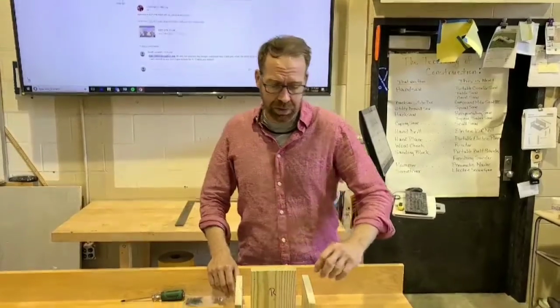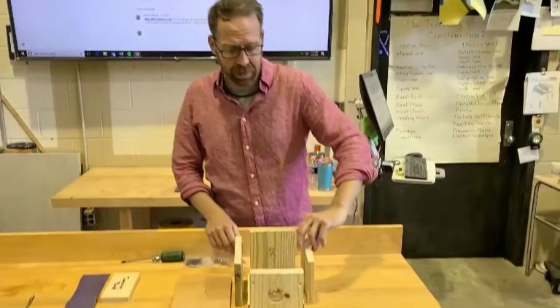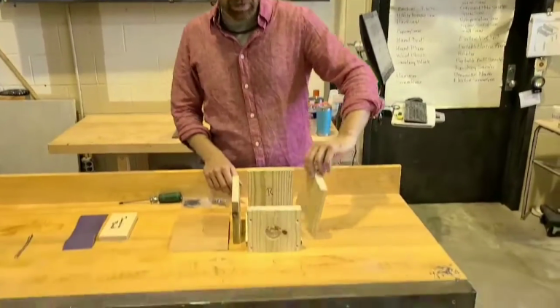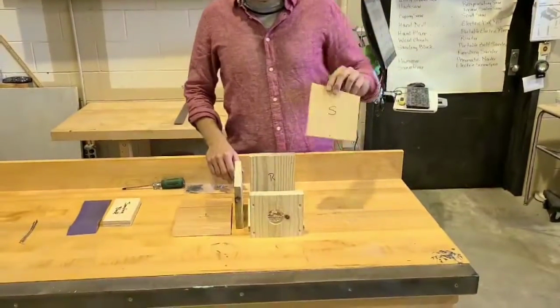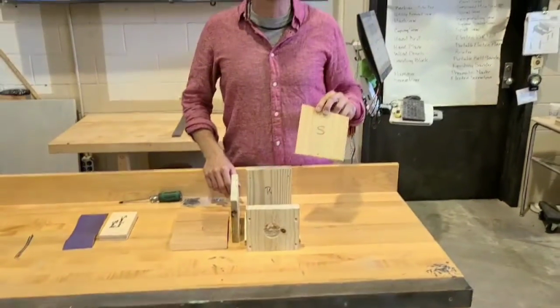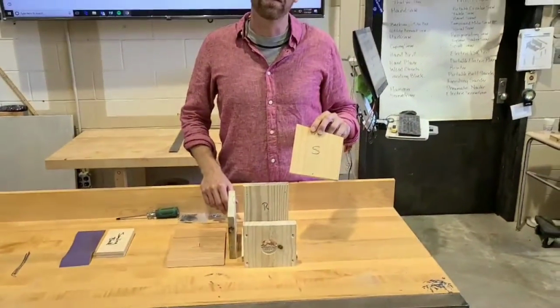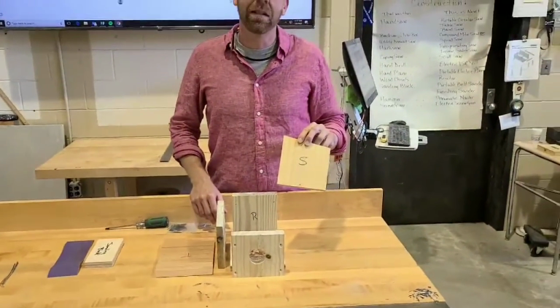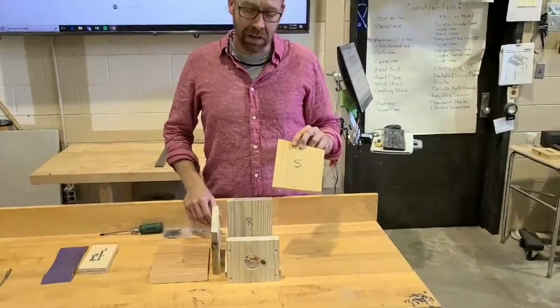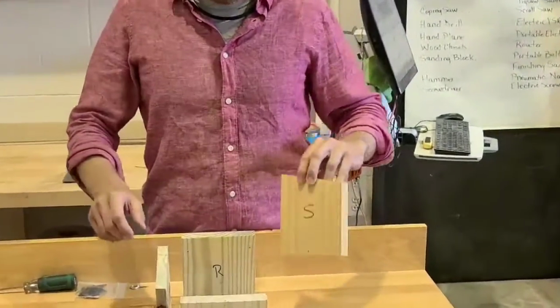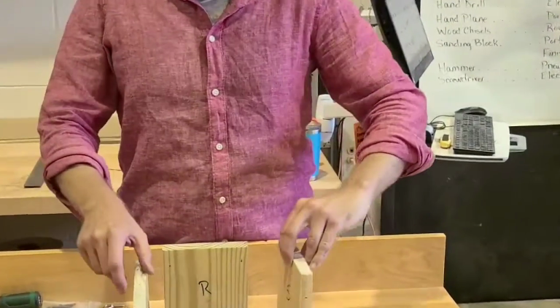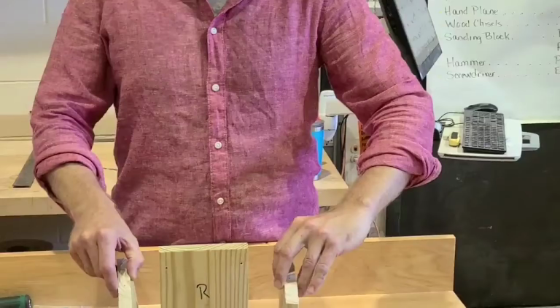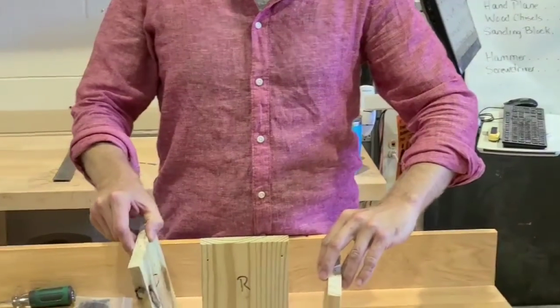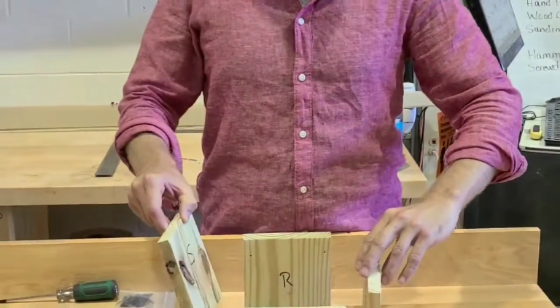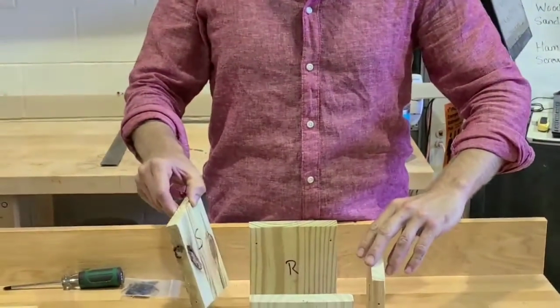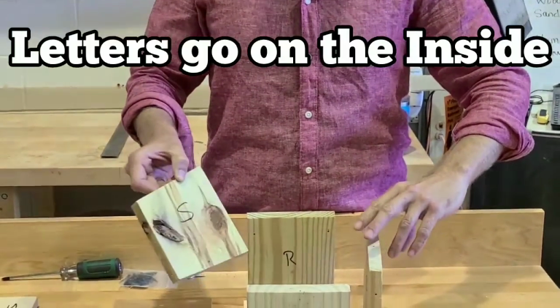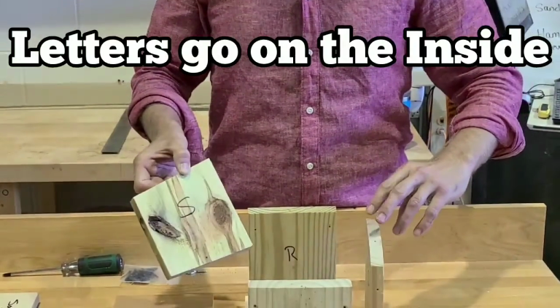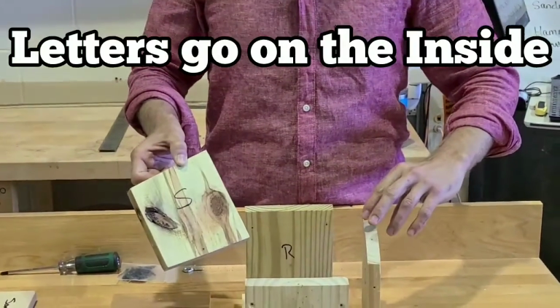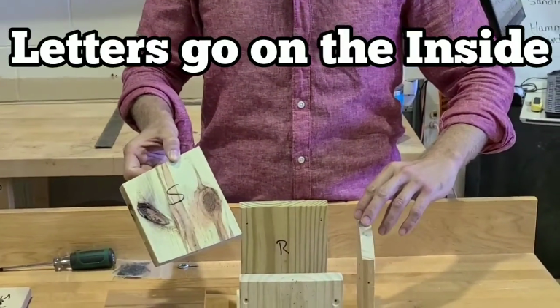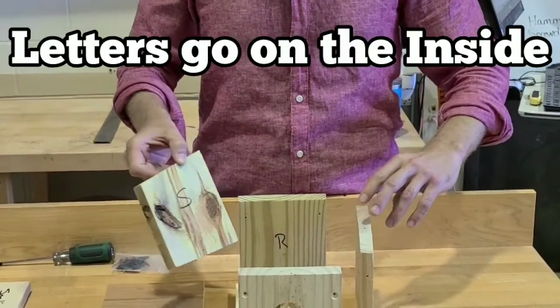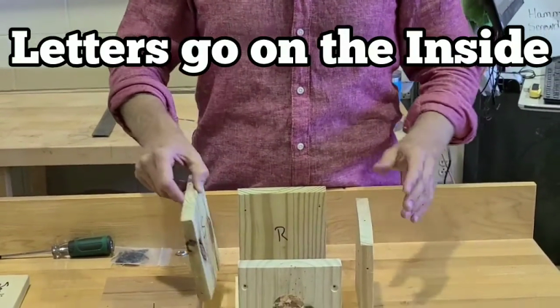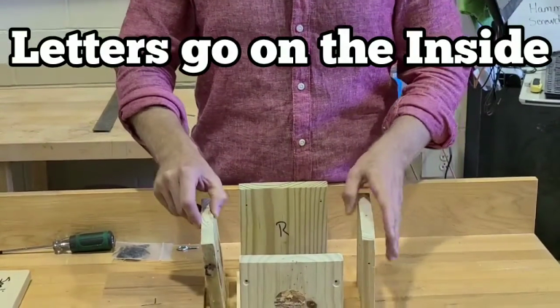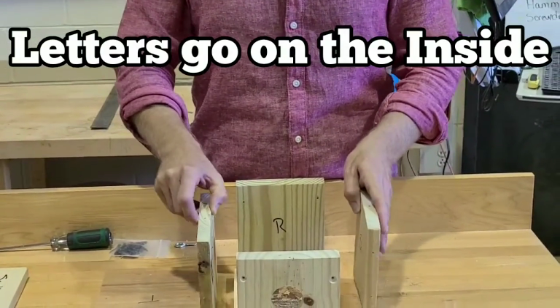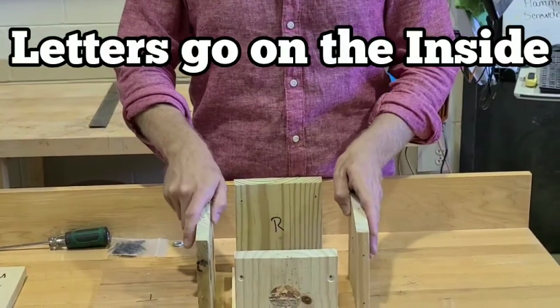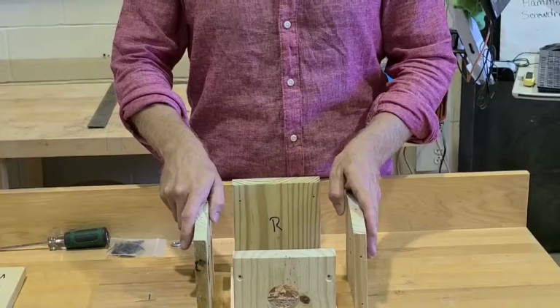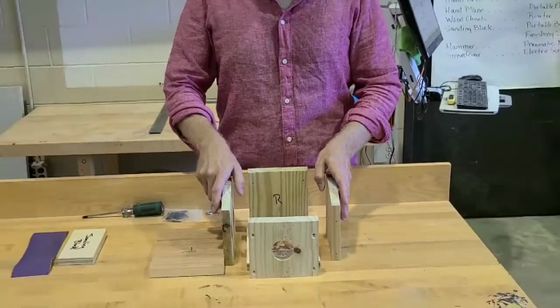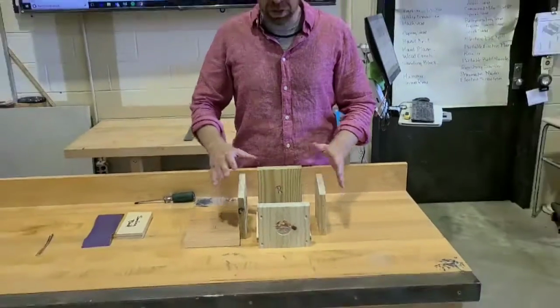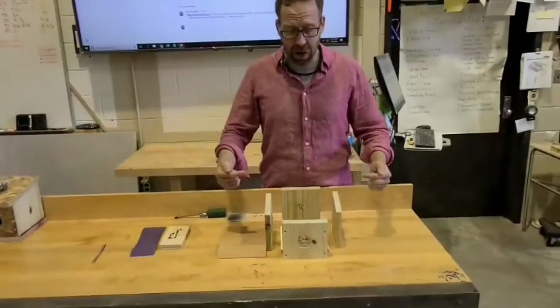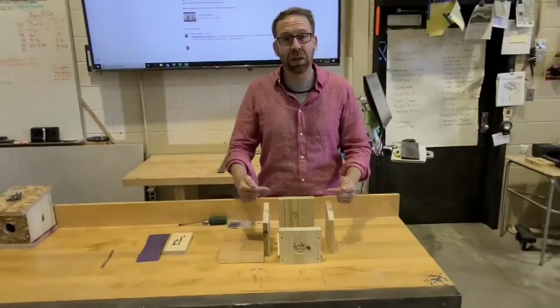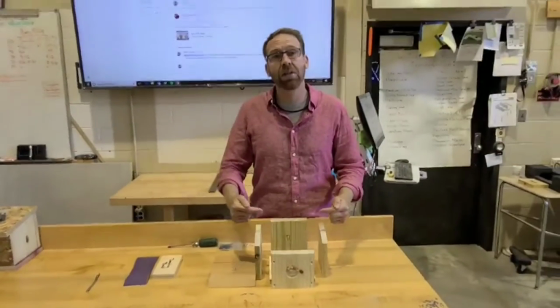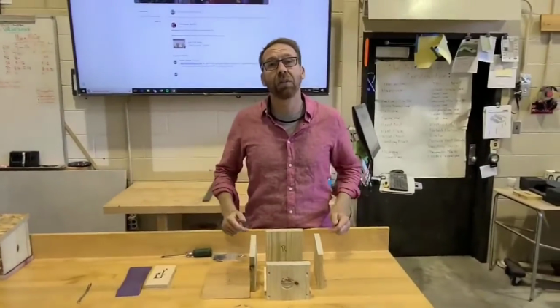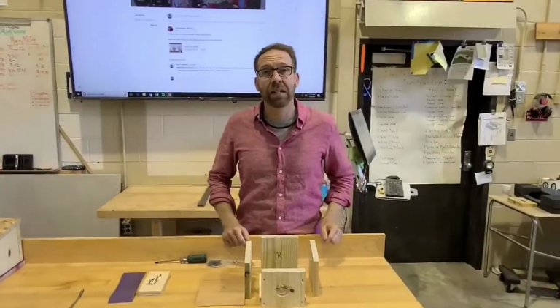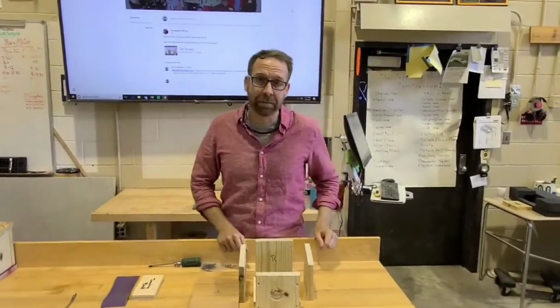First, all of the pieces have letters that will be on the inside of the birdhouse. So when you lay your kit out, make sure that all your letters are facing in.